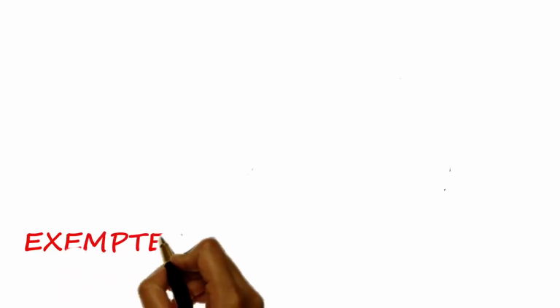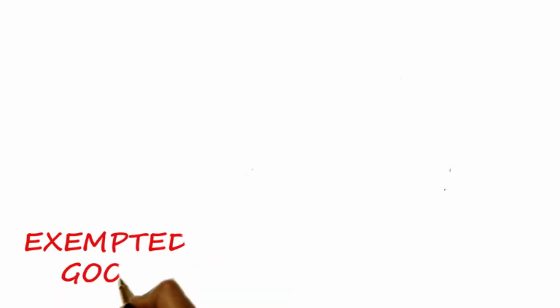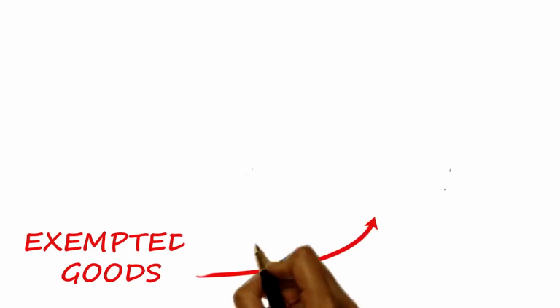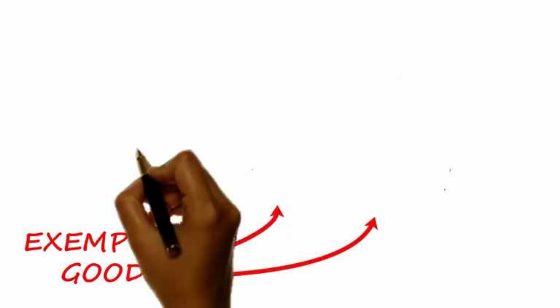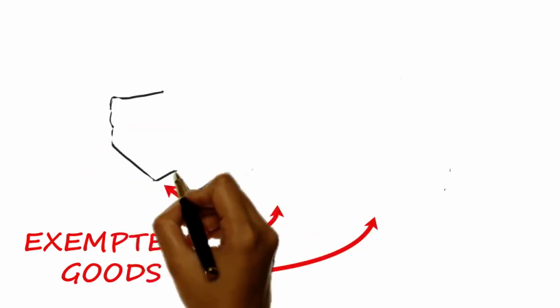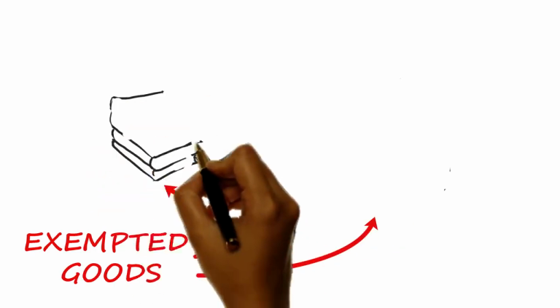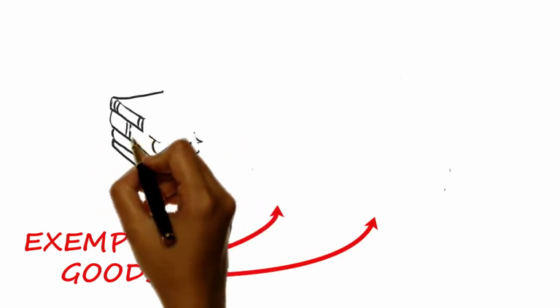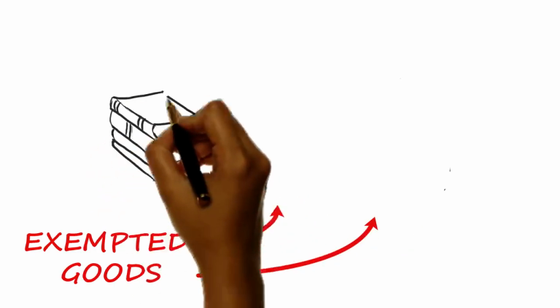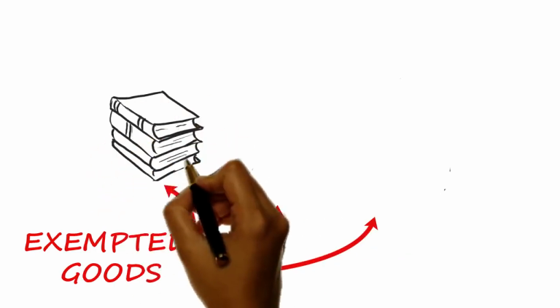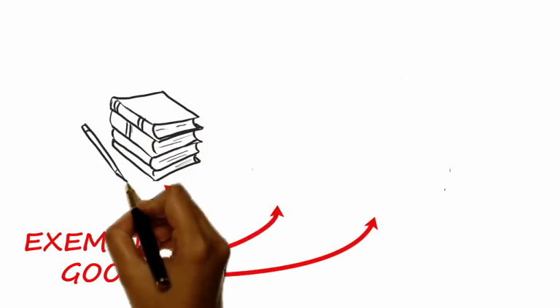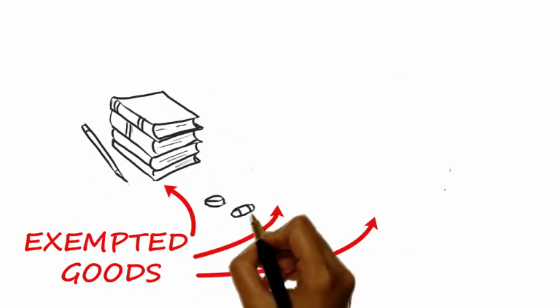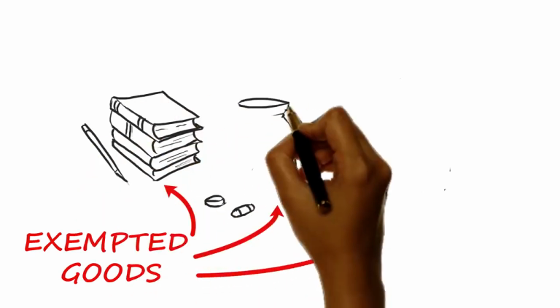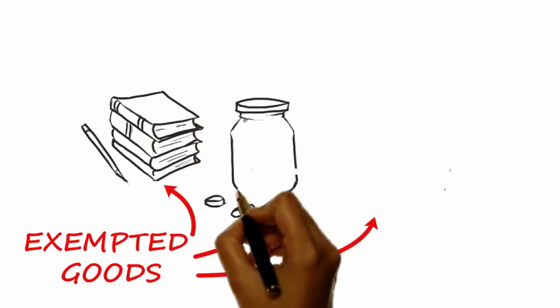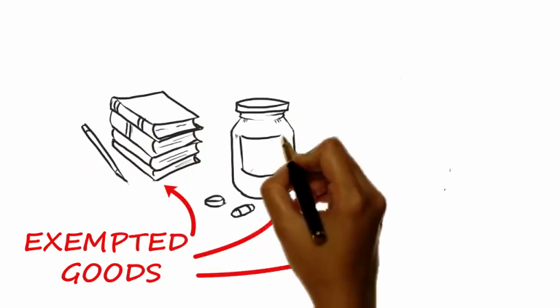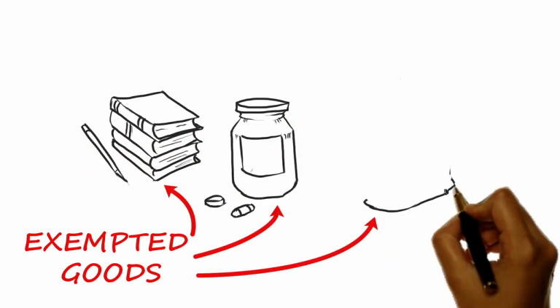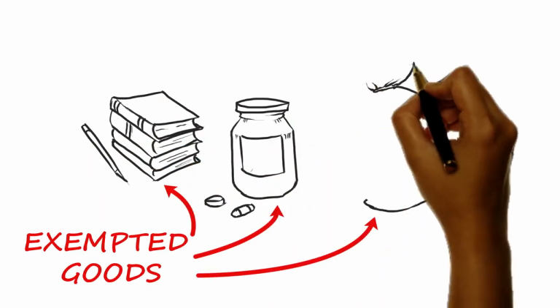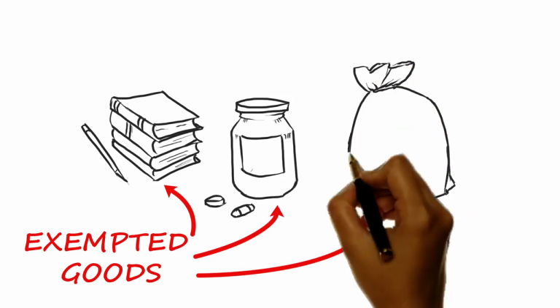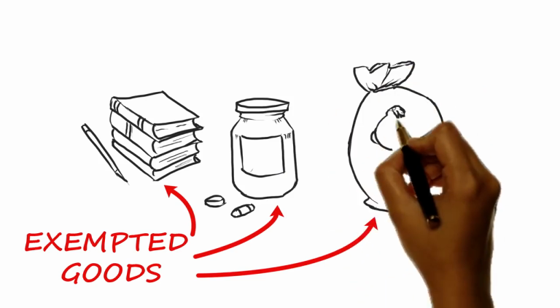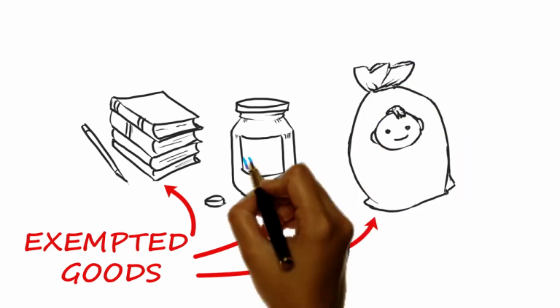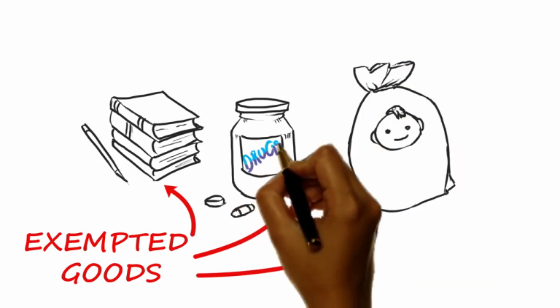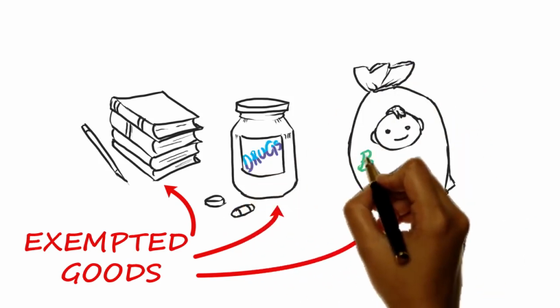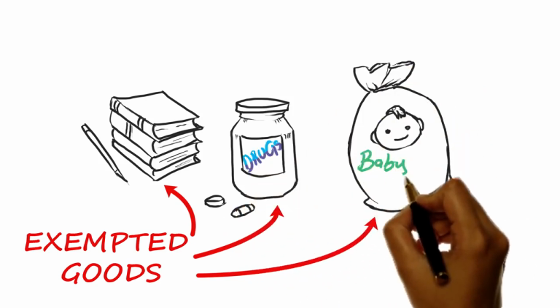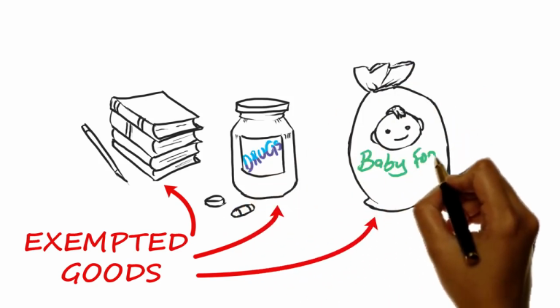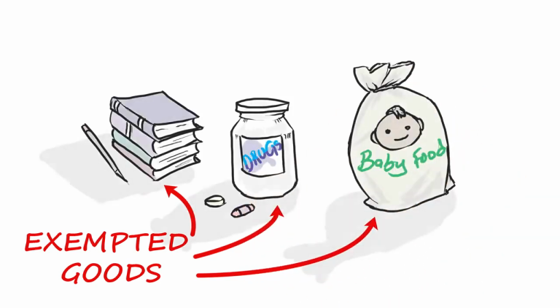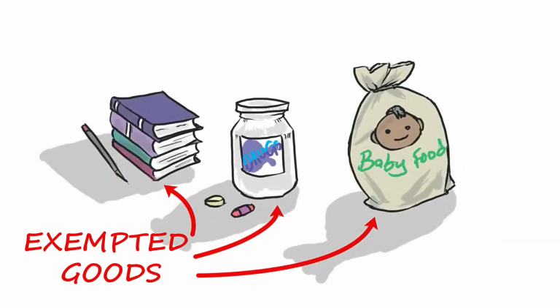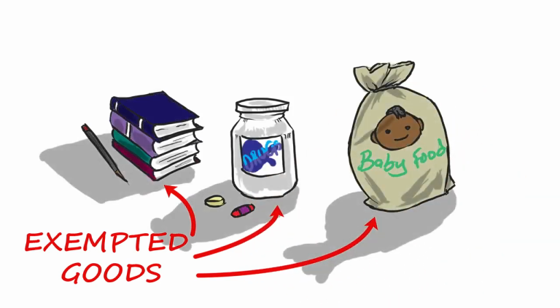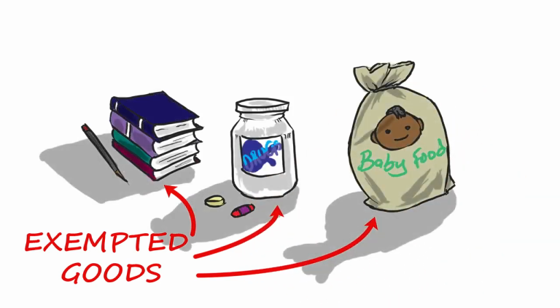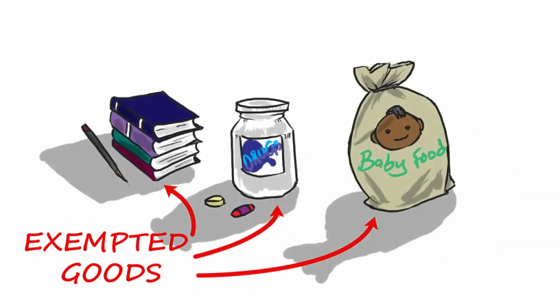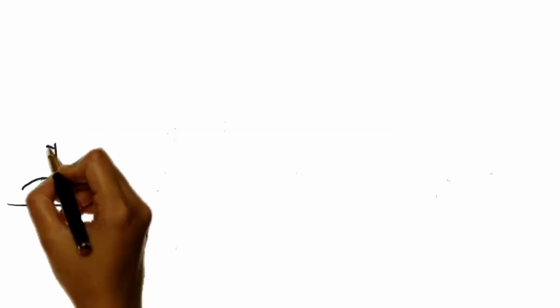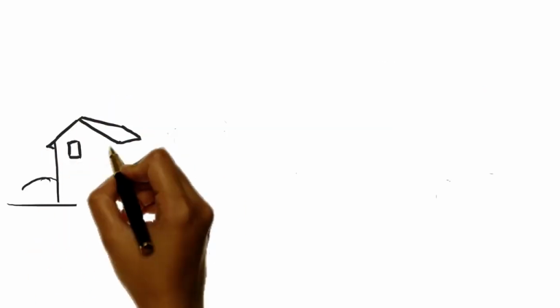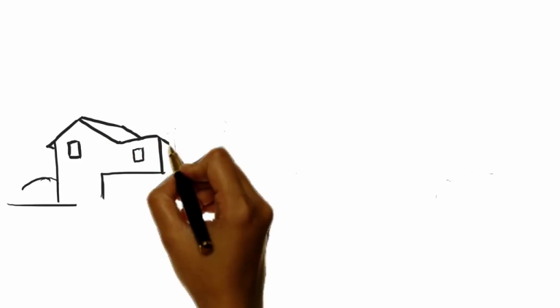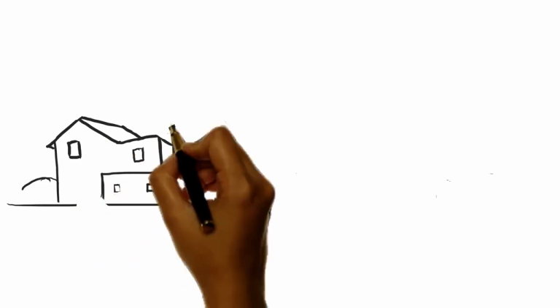No person or company is exempted from paying VAT. But there are exempted goods such as educational materials, drugs, and baby food.